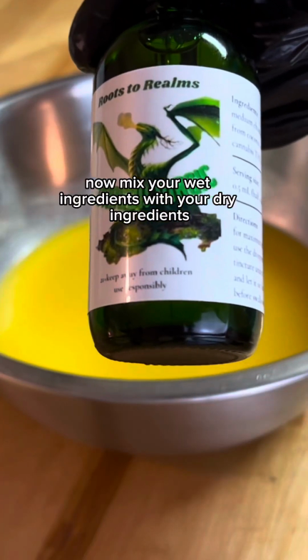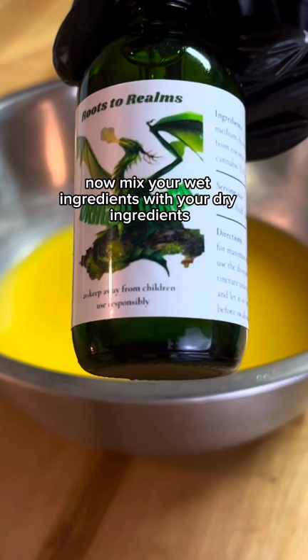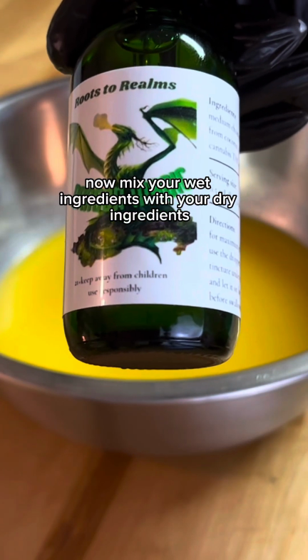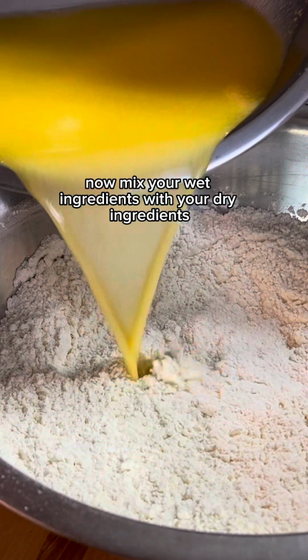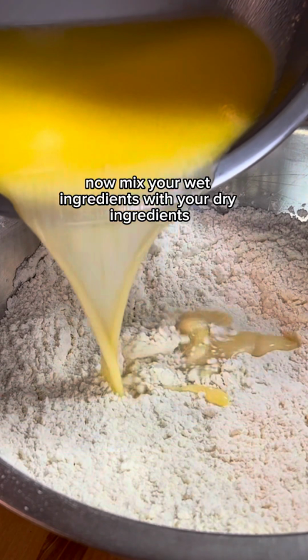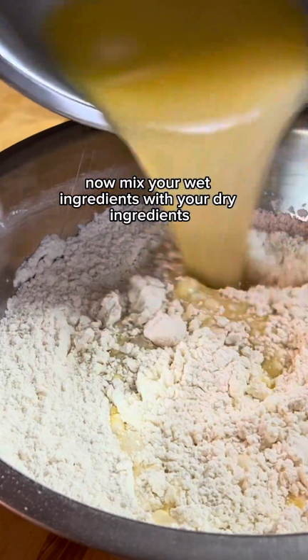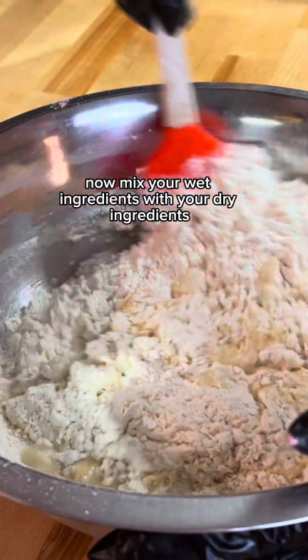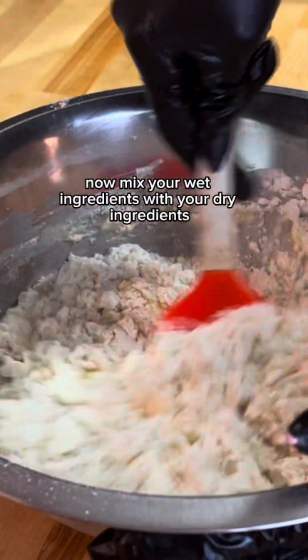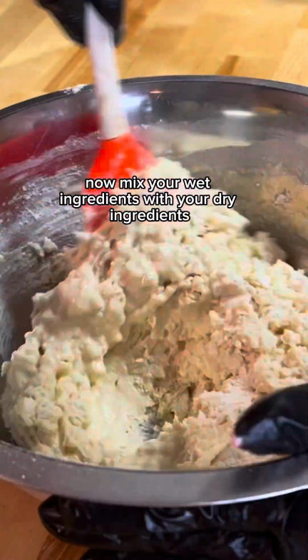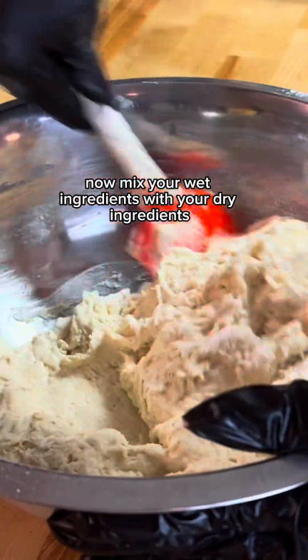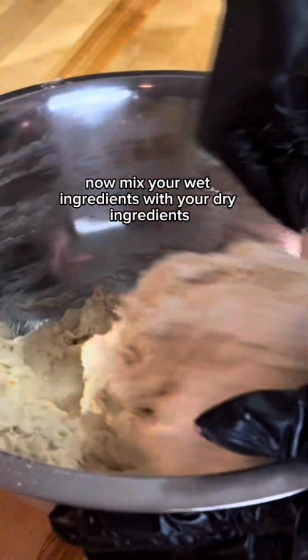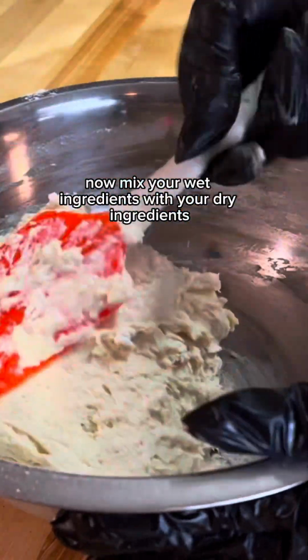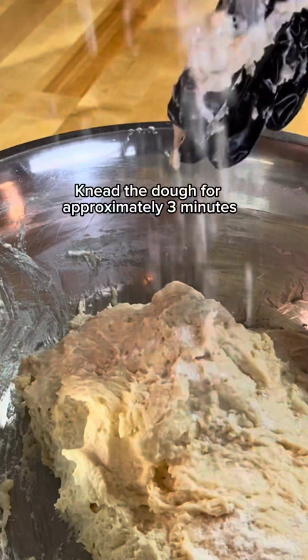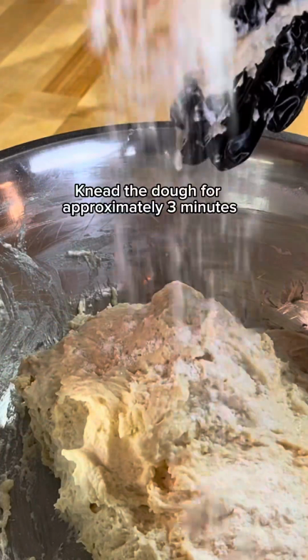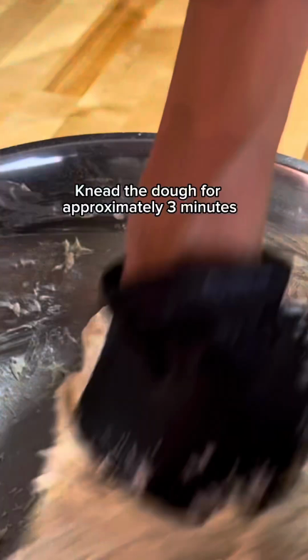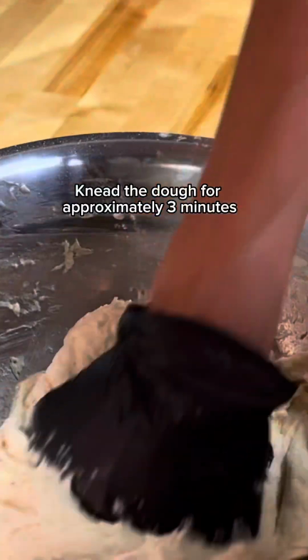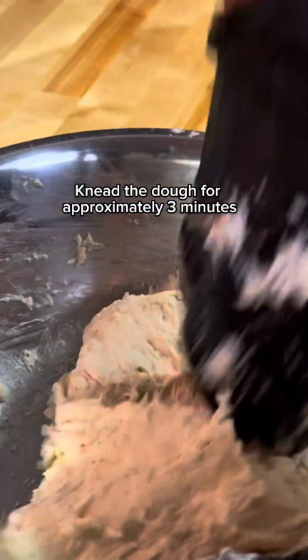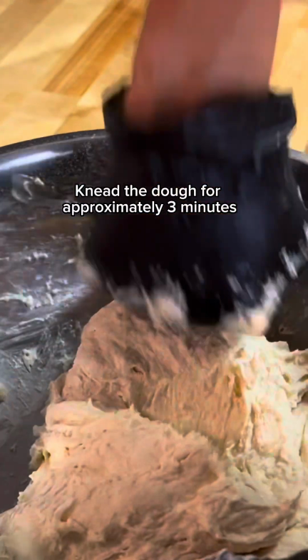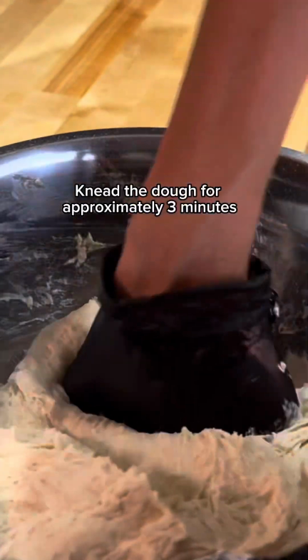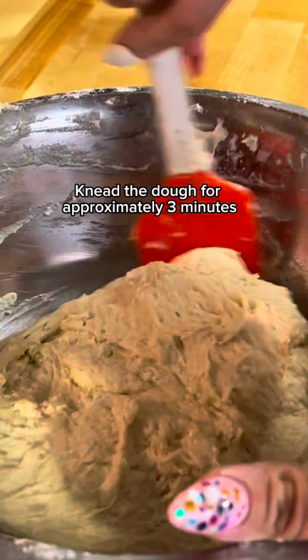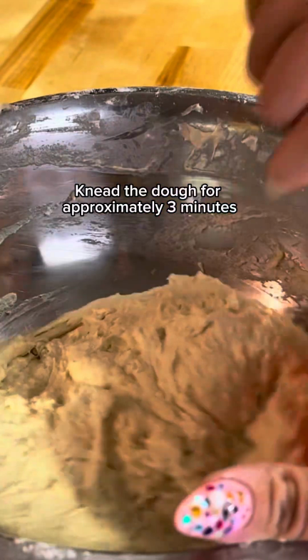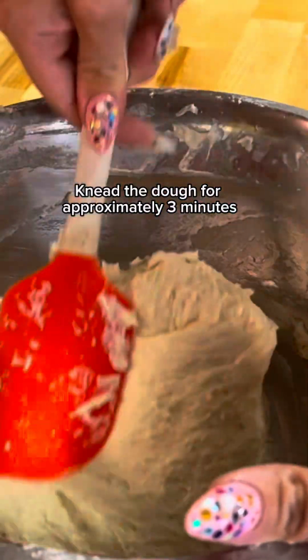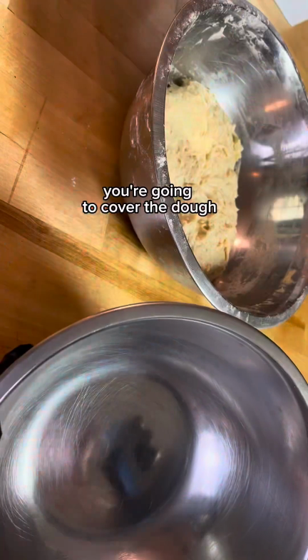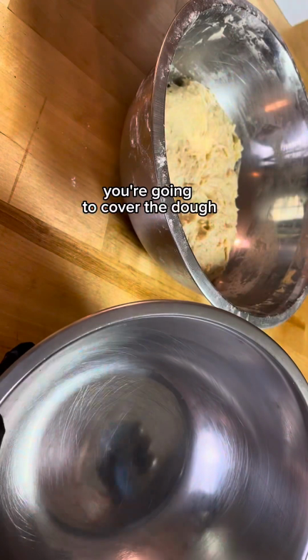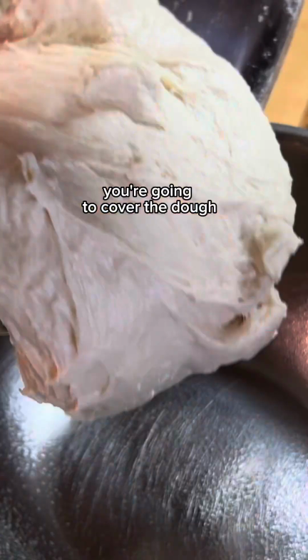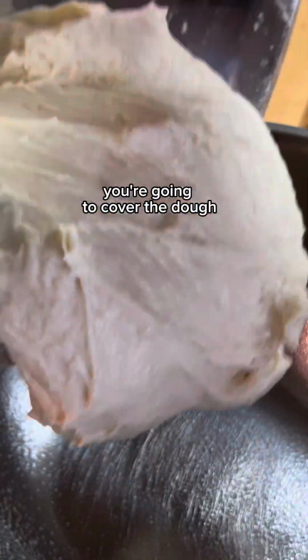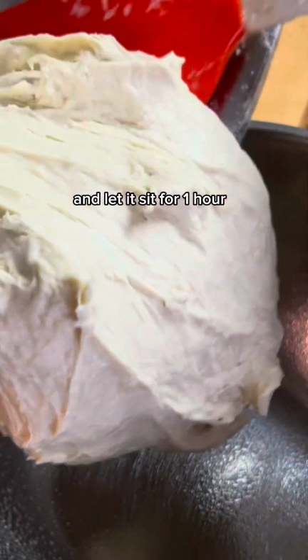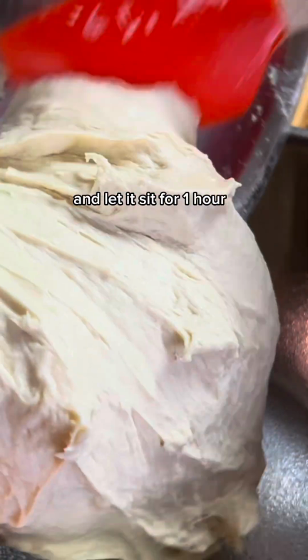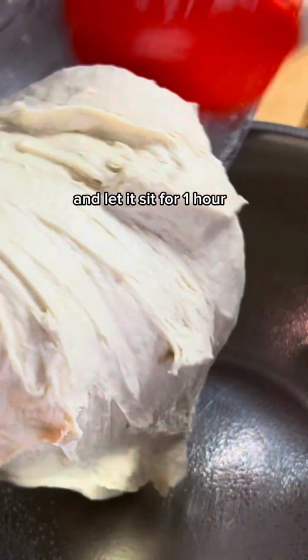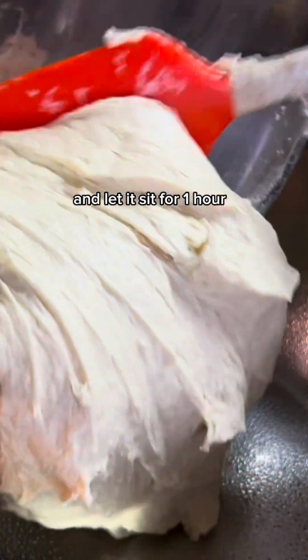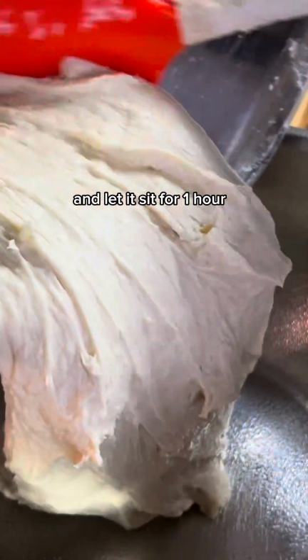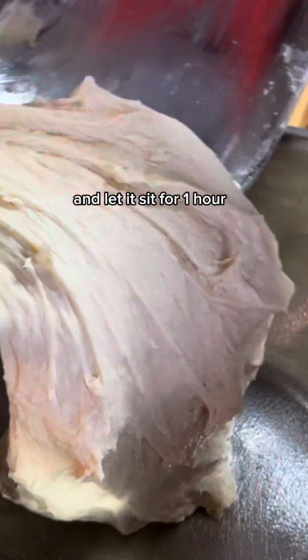Now mix your wet ingredients with your dry ingredients. Knead the dough for approximately three minutes, then cover the dough and let it sit for one hour.